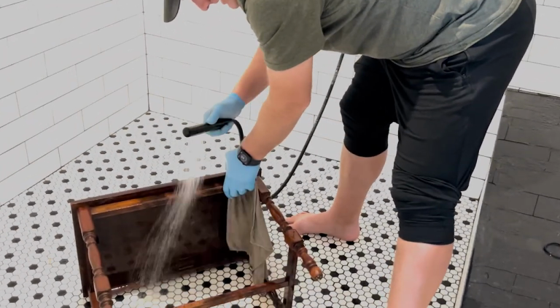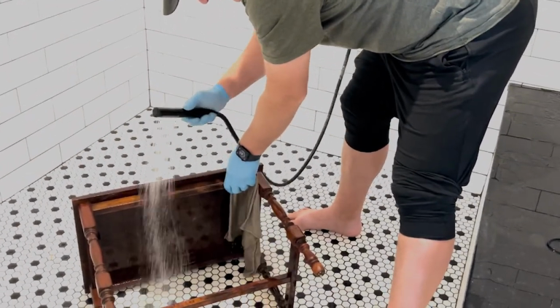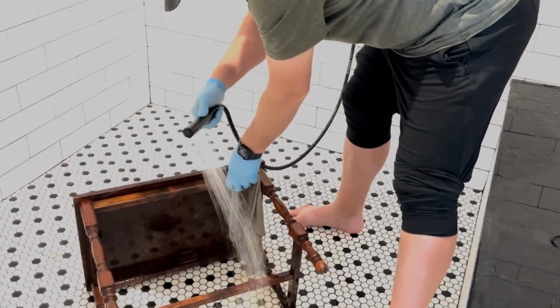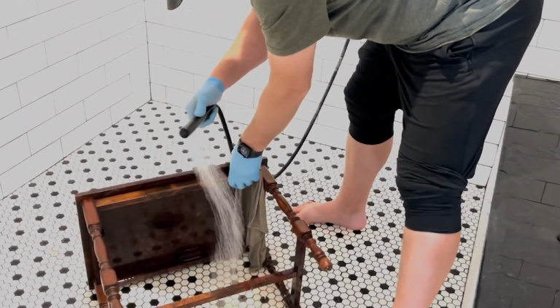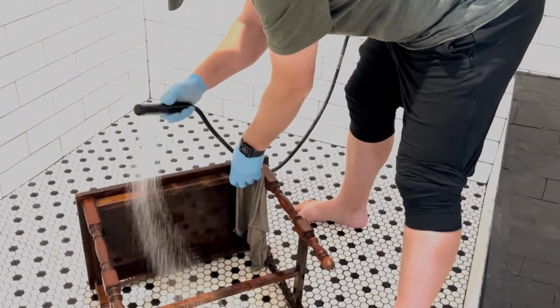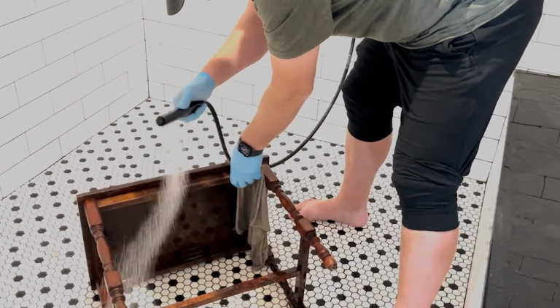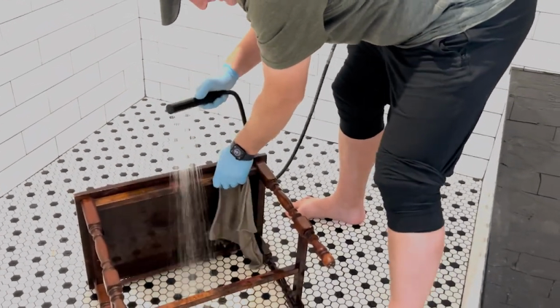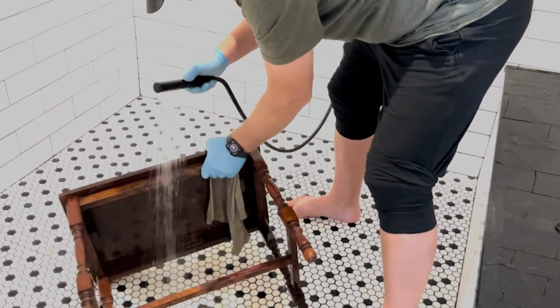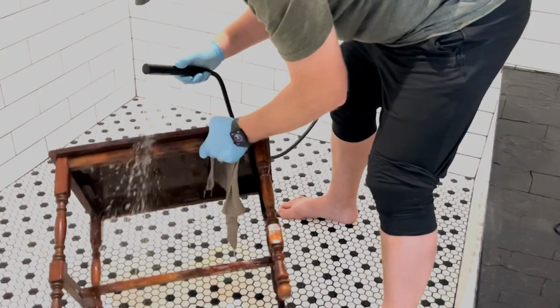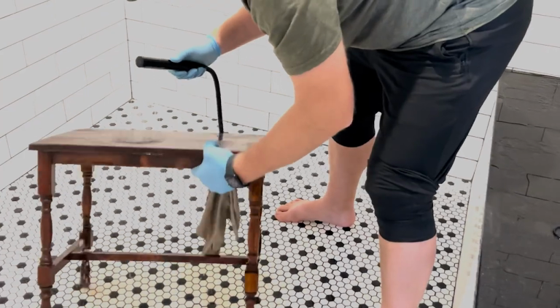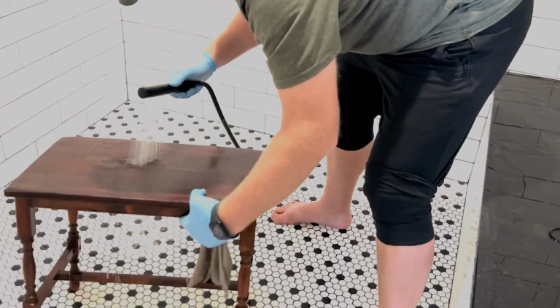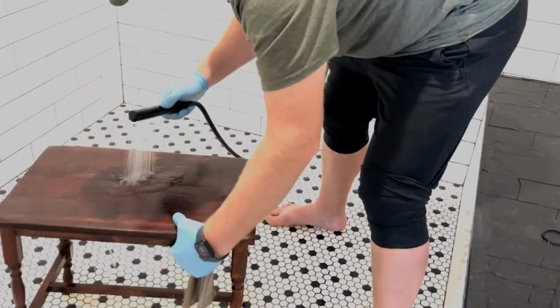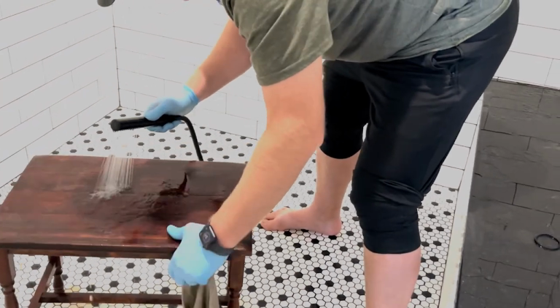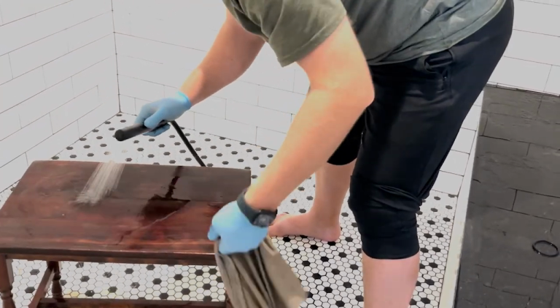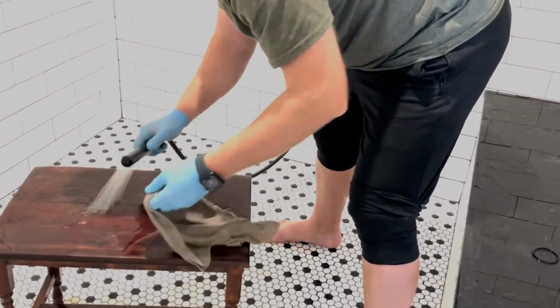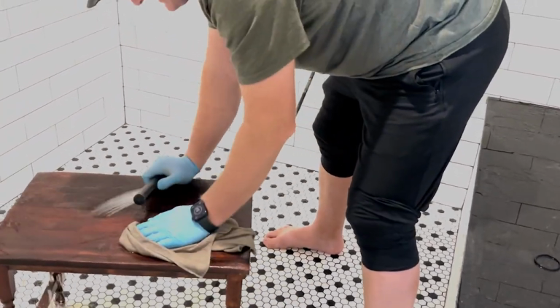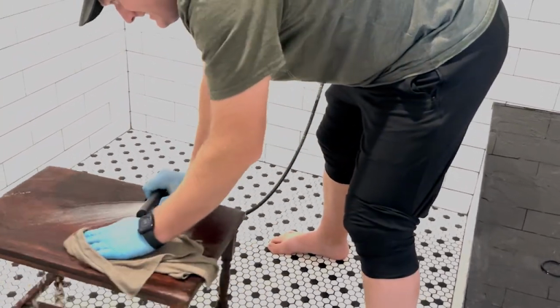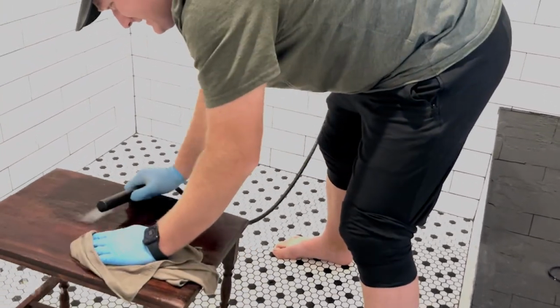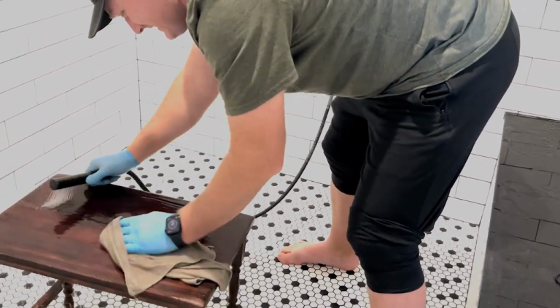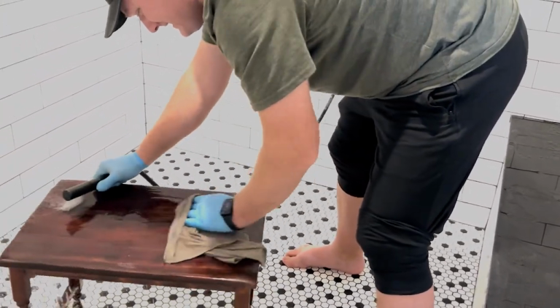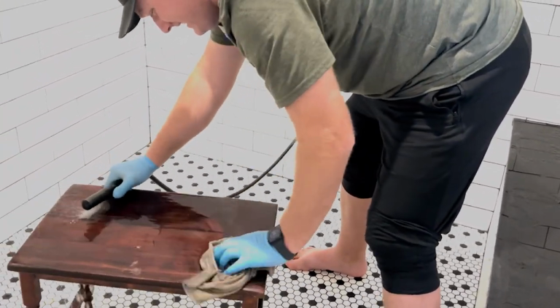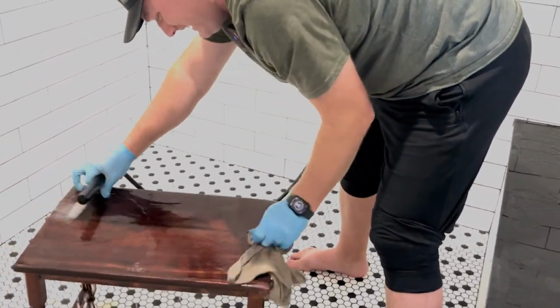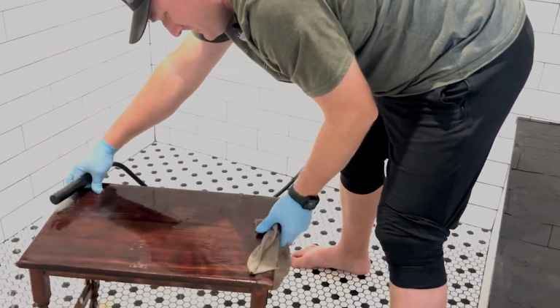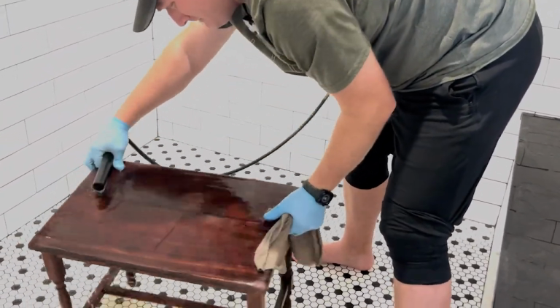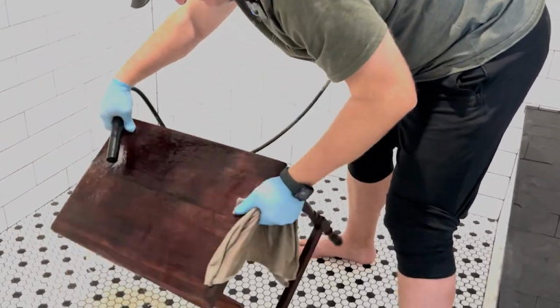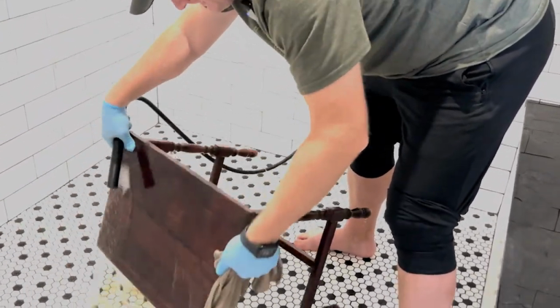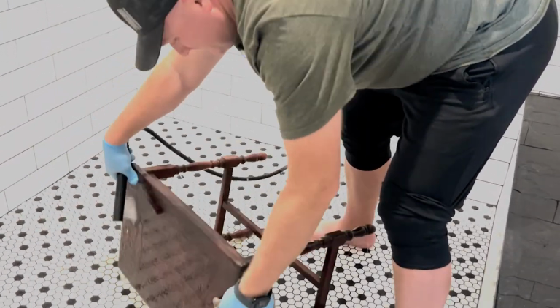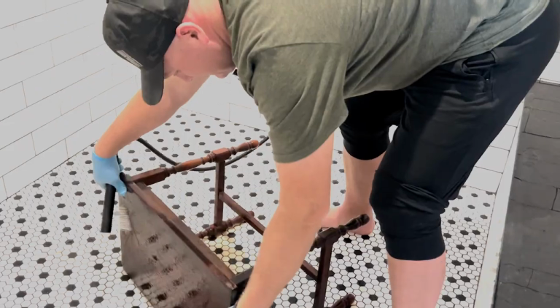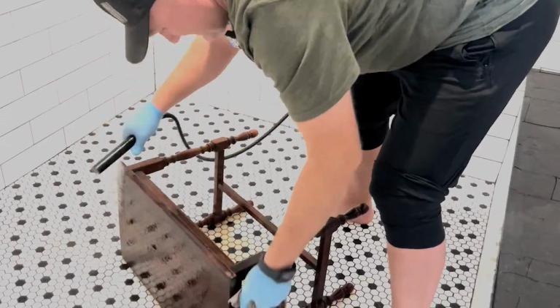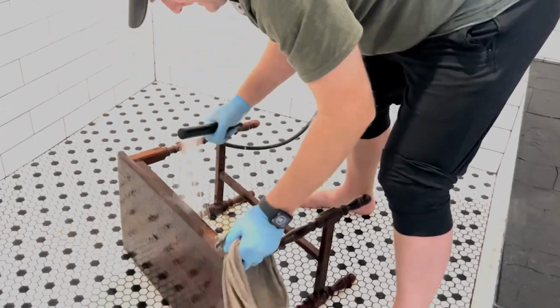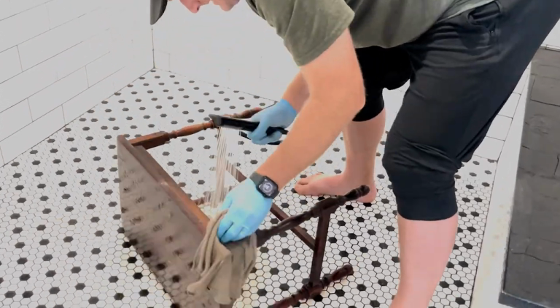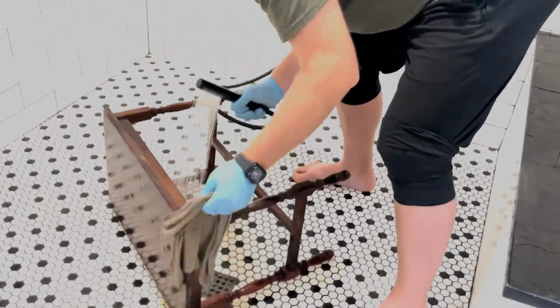I'm rinsing it off with lots of water. I can't say anything — you know how many pieces I've cleaned in here? That's probably why the drain doesn't always drain — that and all my hair.